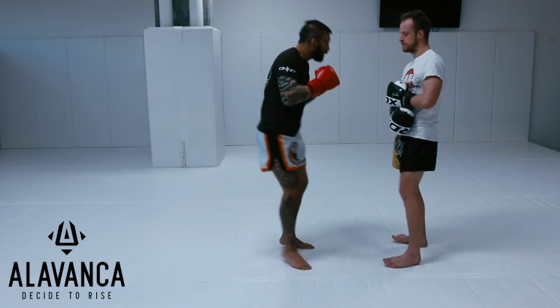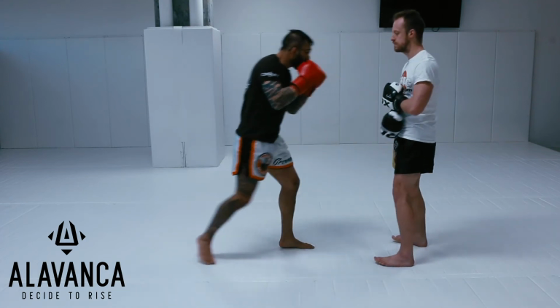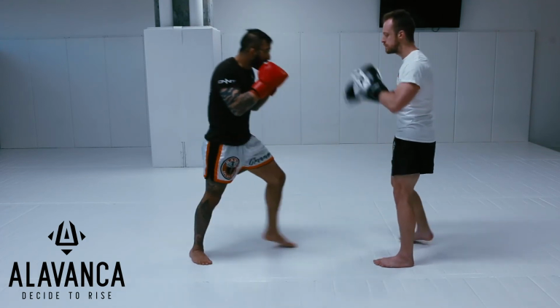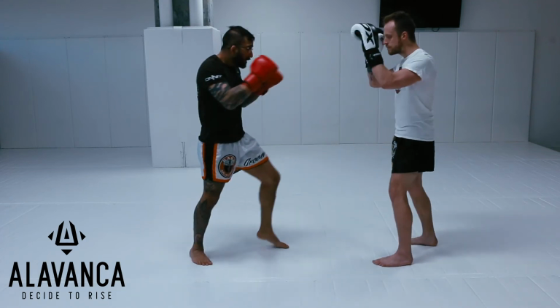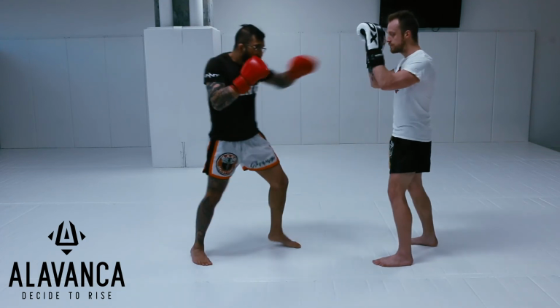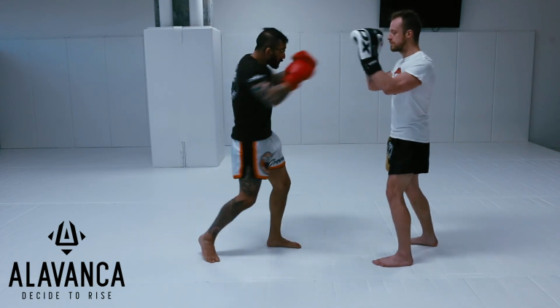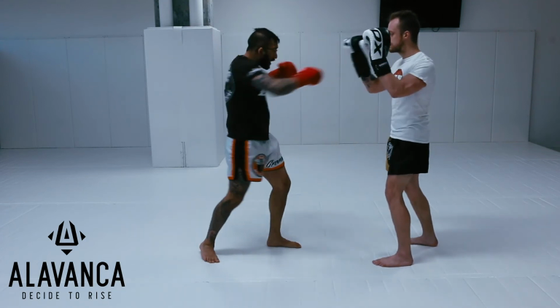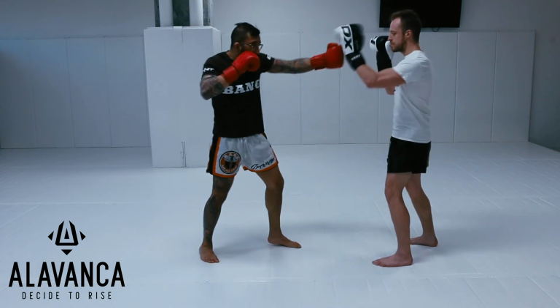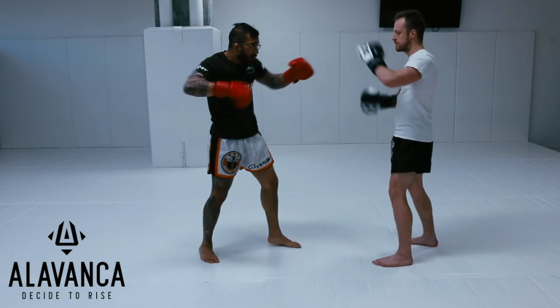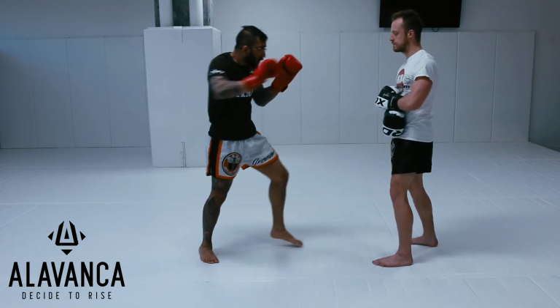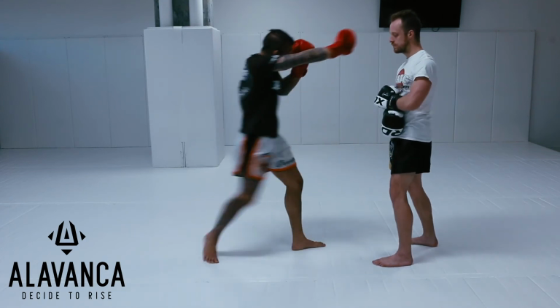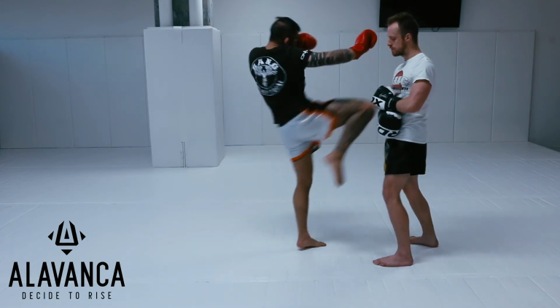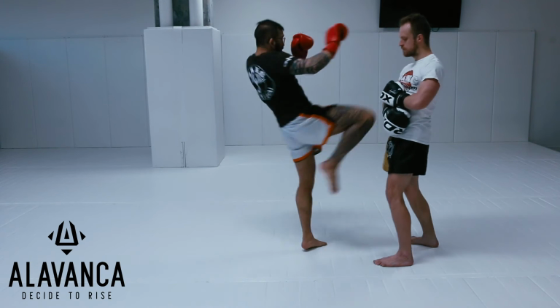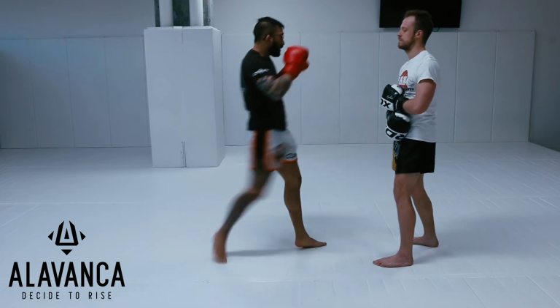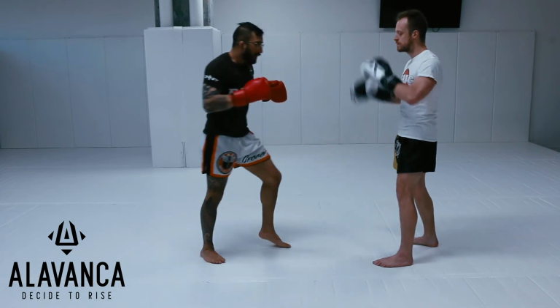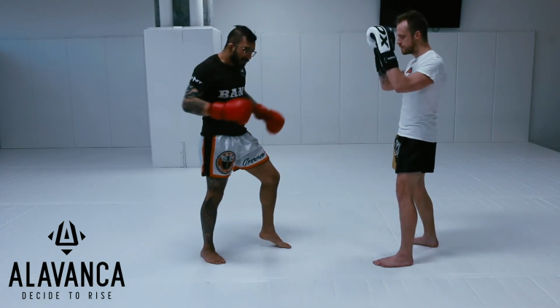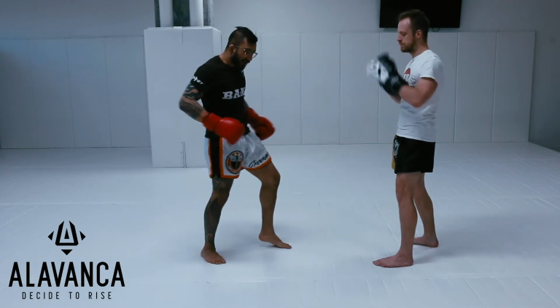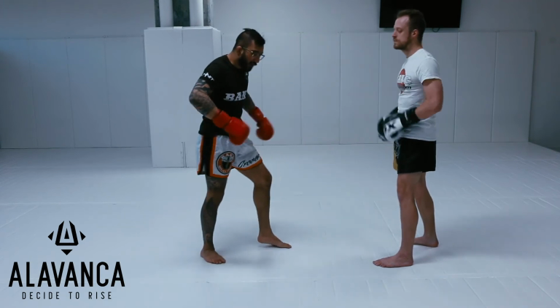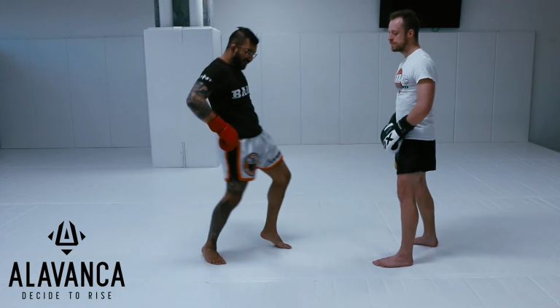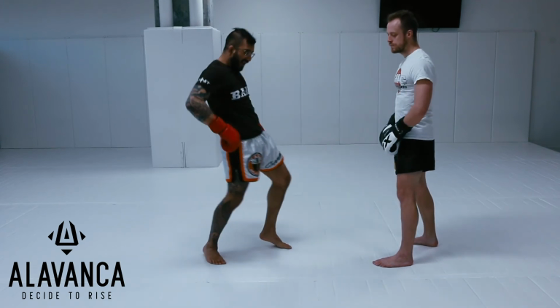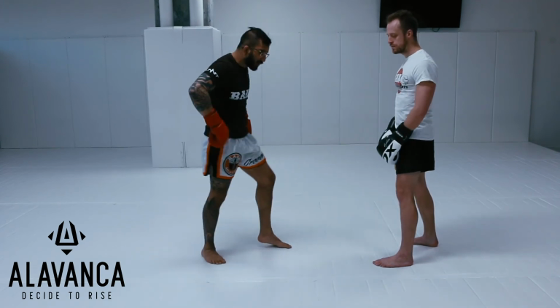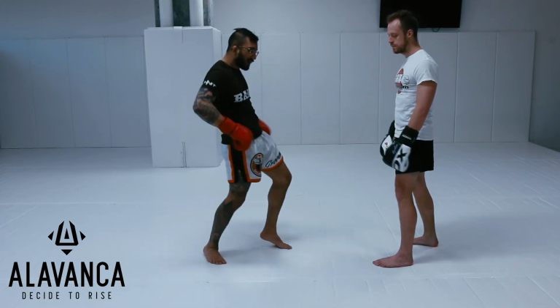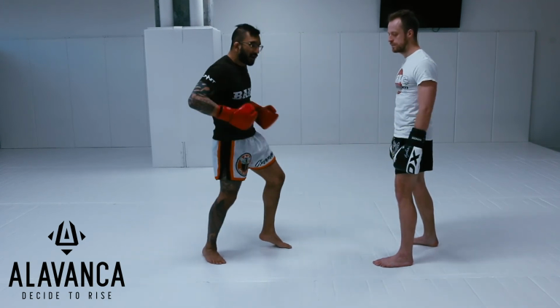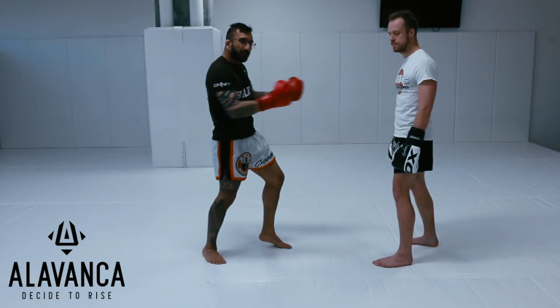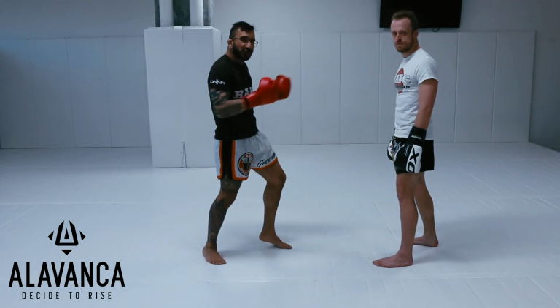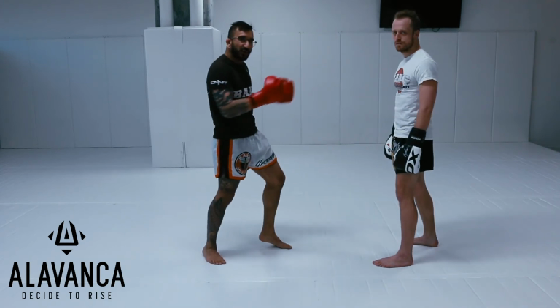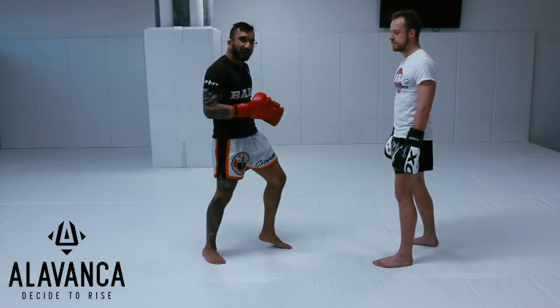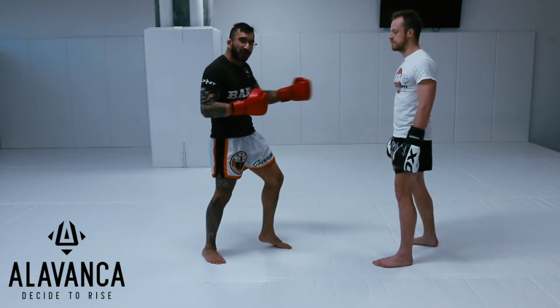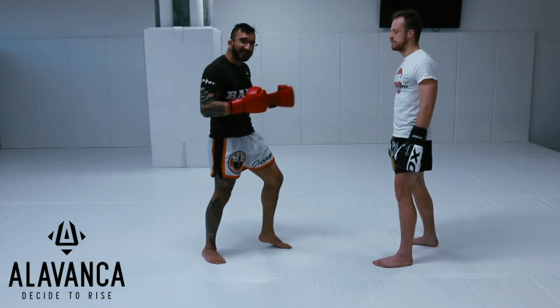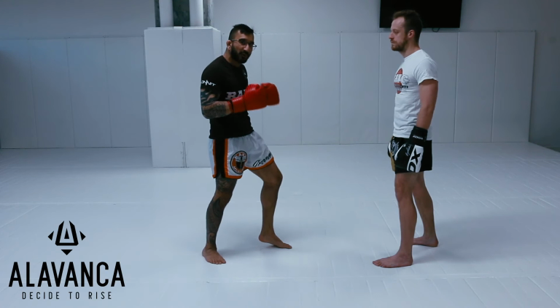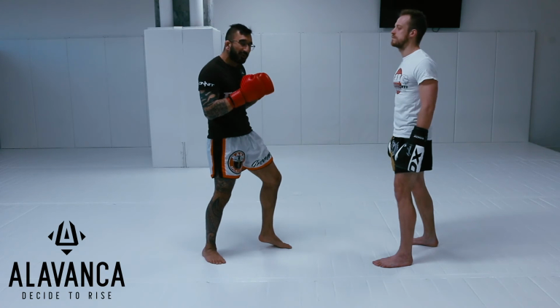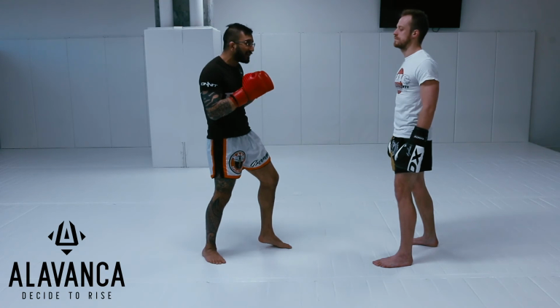Three knee: jab cross, hook, rear knee. A little detail — I want to extend through the hip and push the knee through like I'm trying to stab him with my knee.